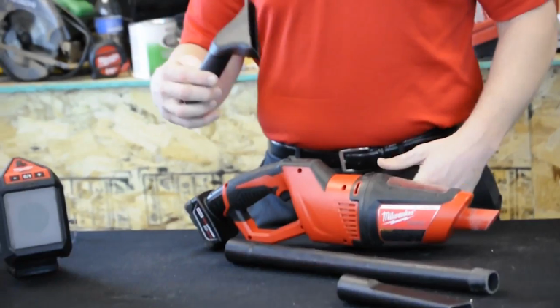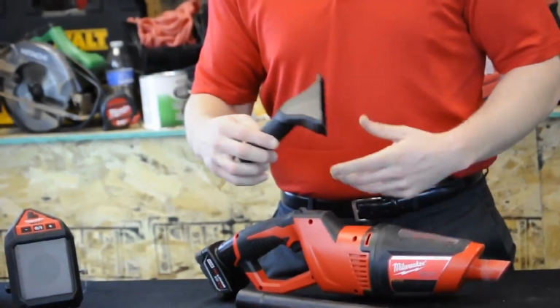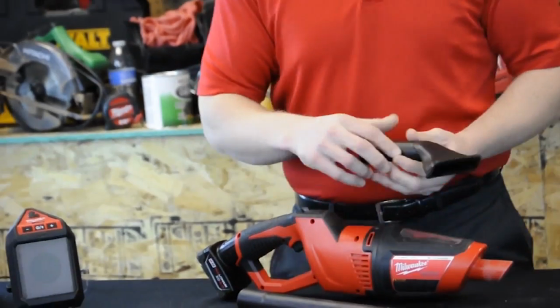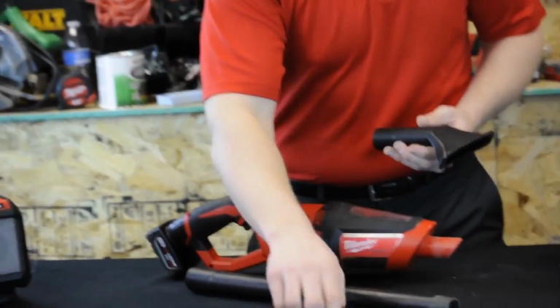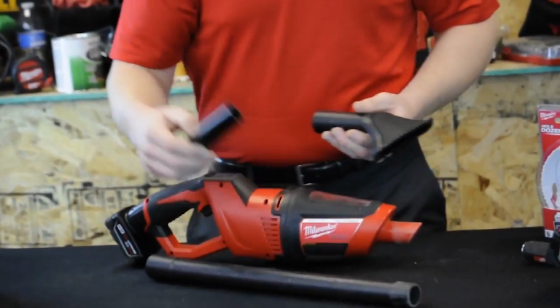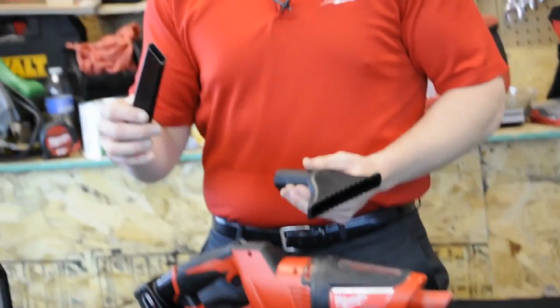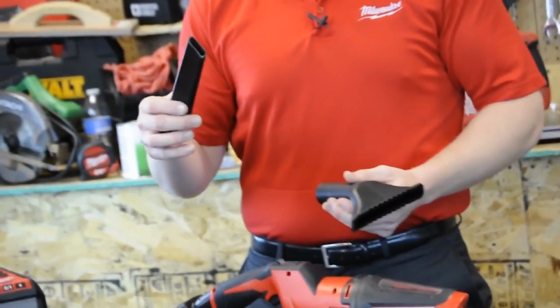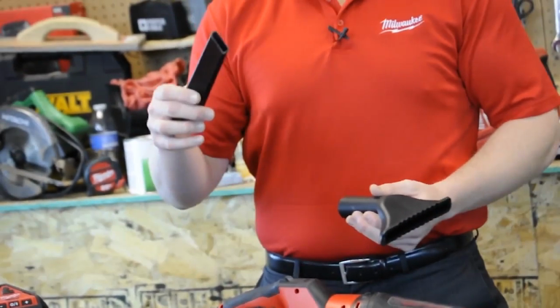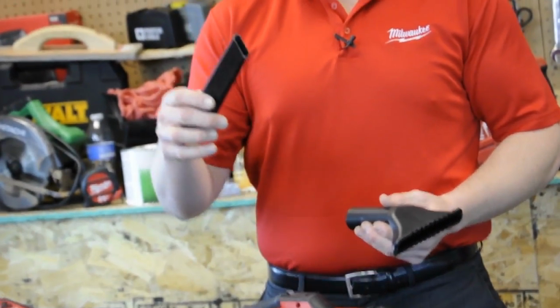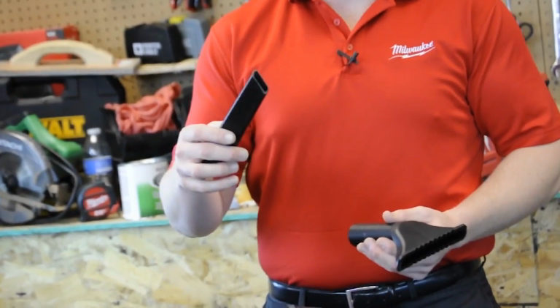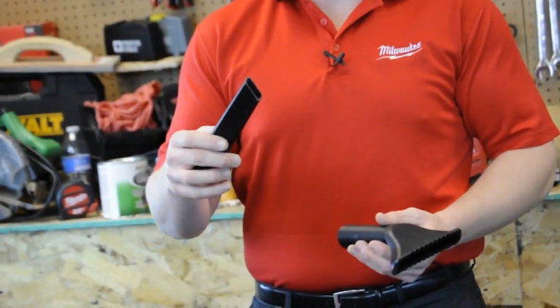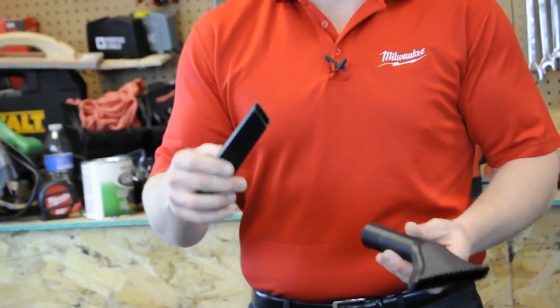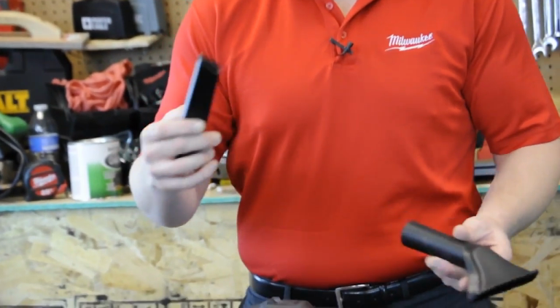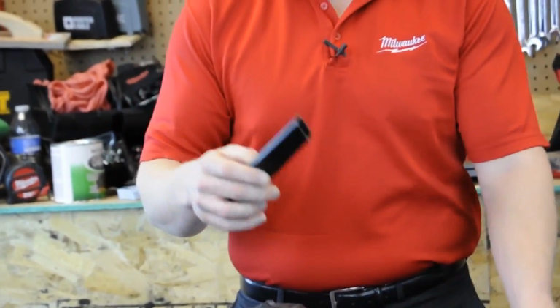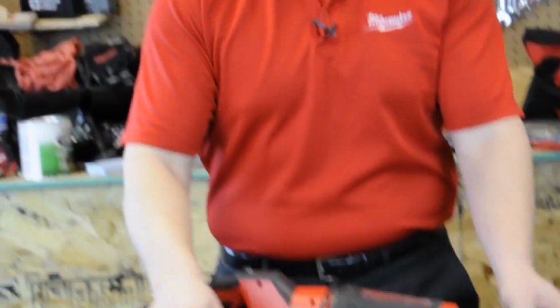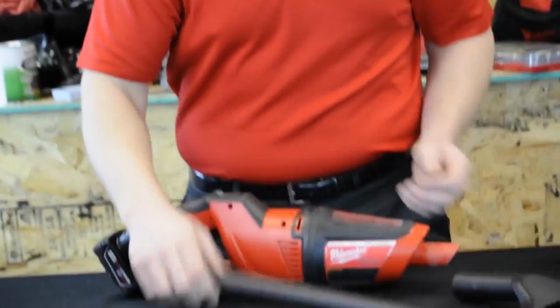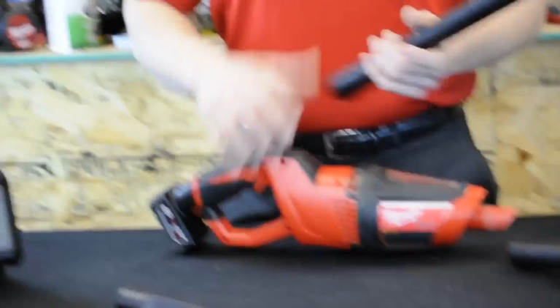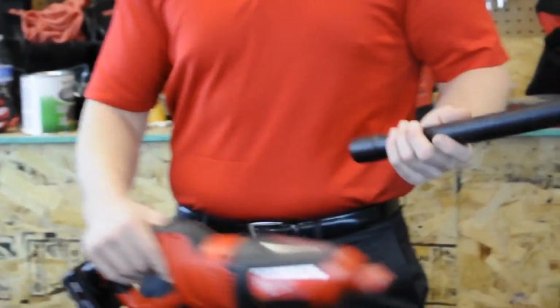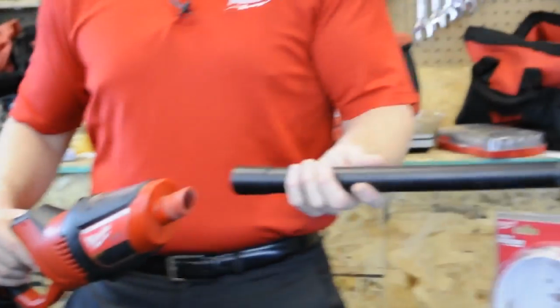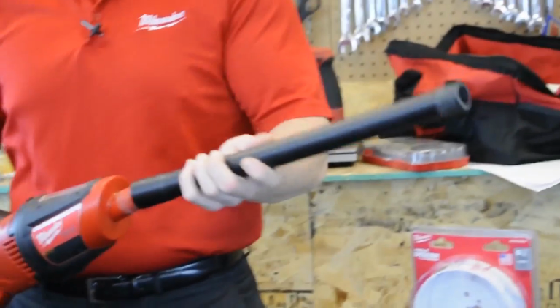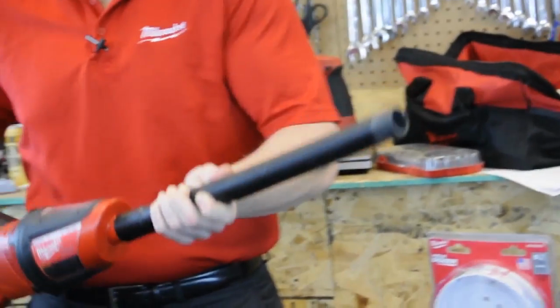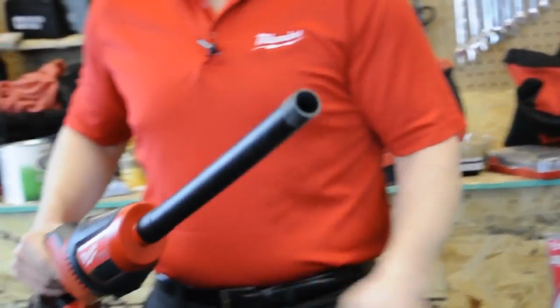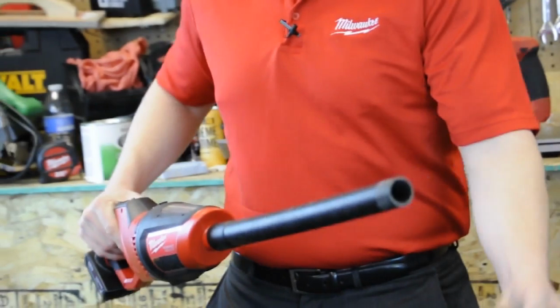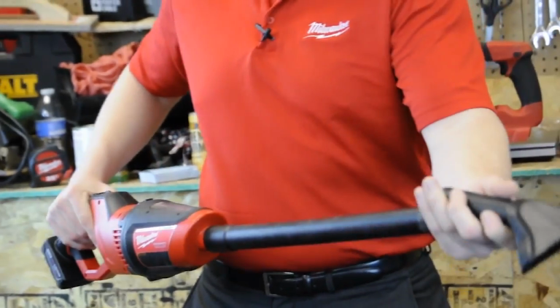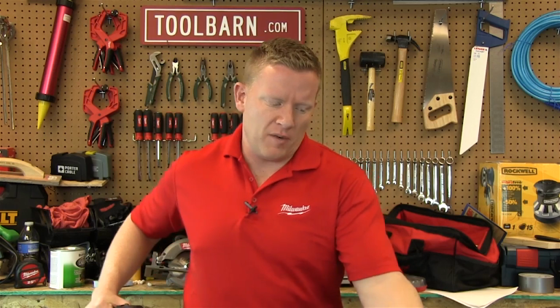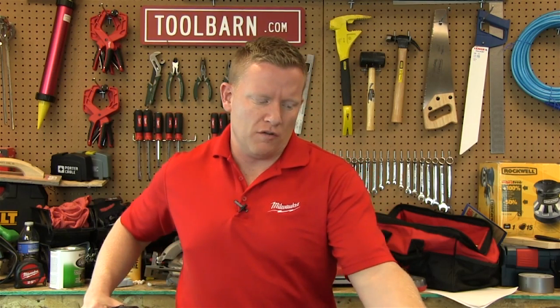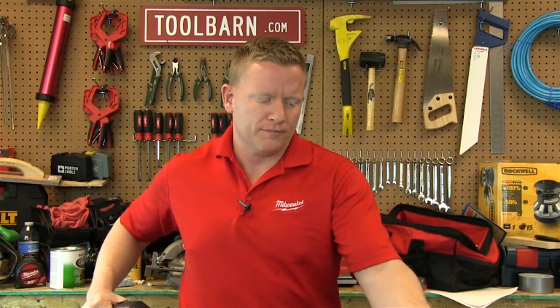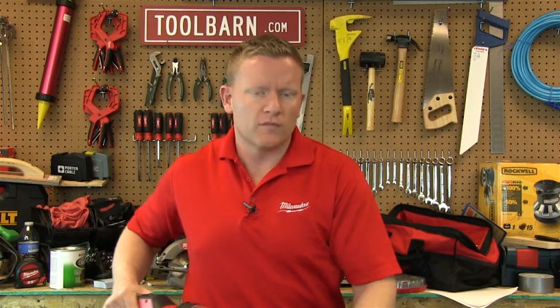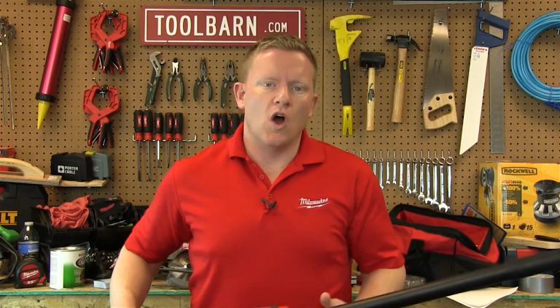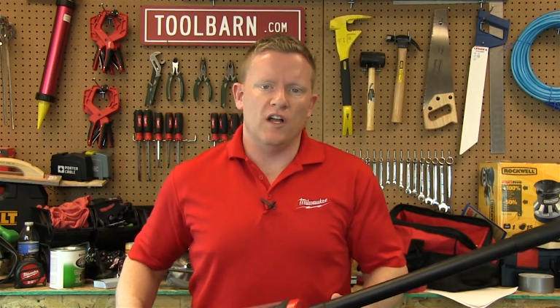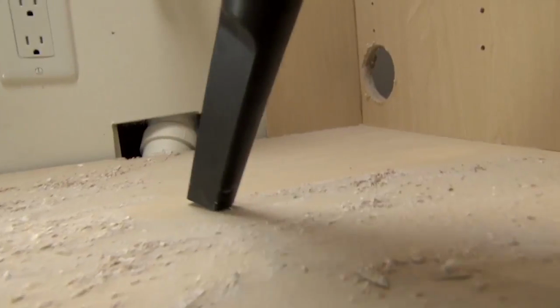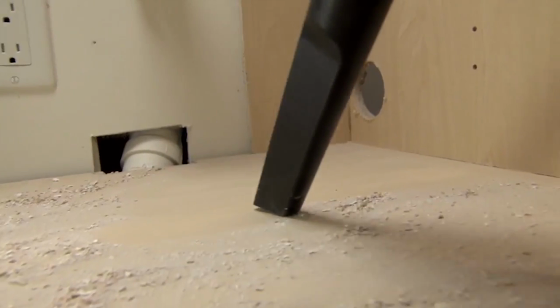For attachments we've got a flat surface vacuum, we've also got an angled vacuum attachment for those hard to reach places, and an extension to save you from hunching over all day long on your clean up duties.